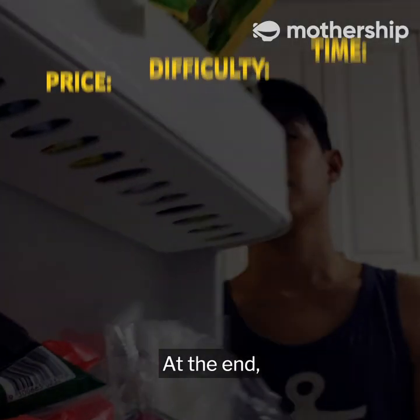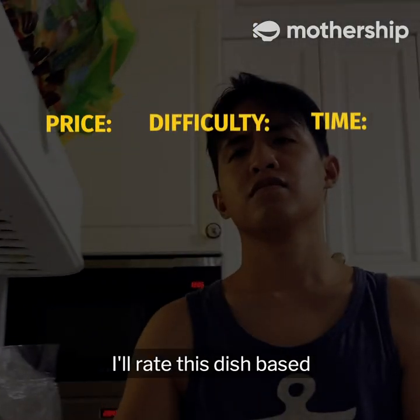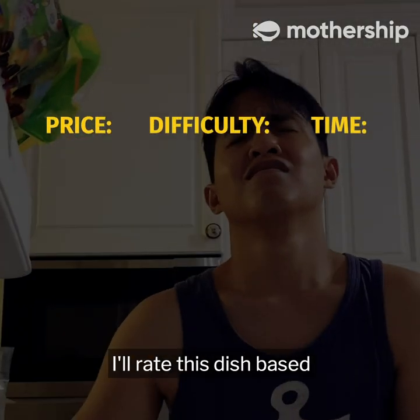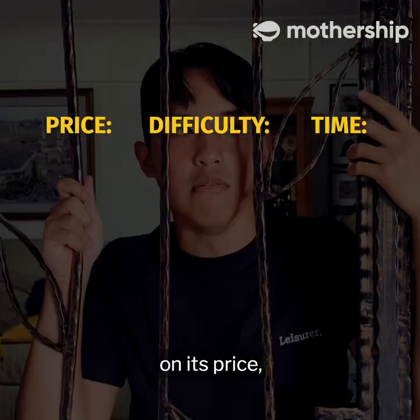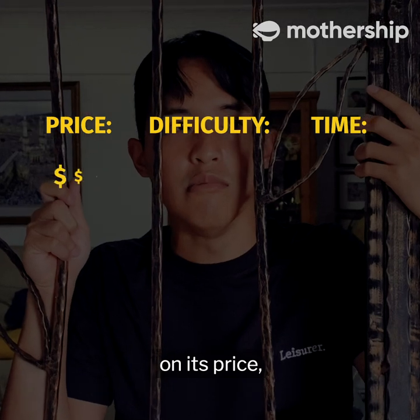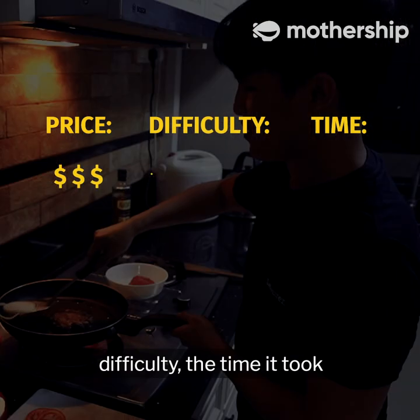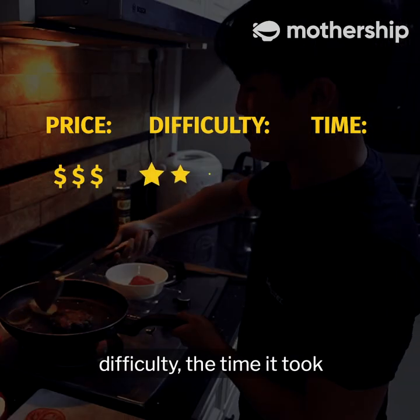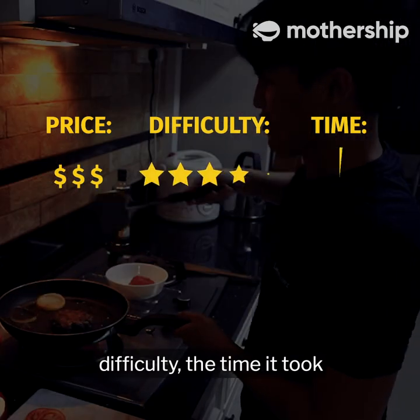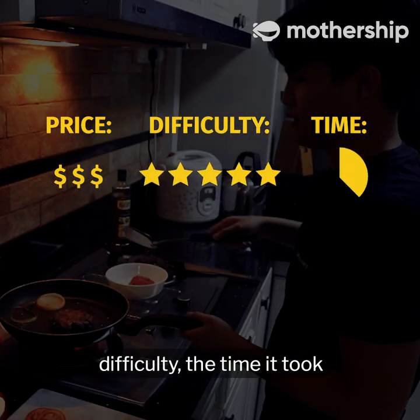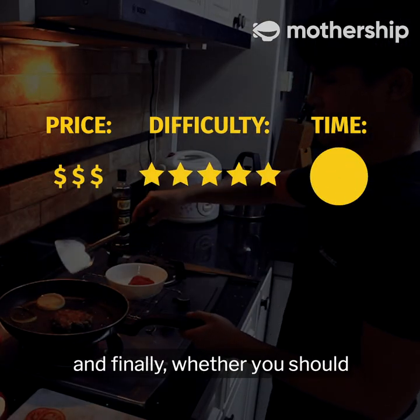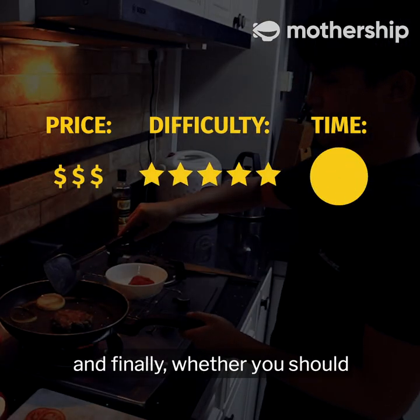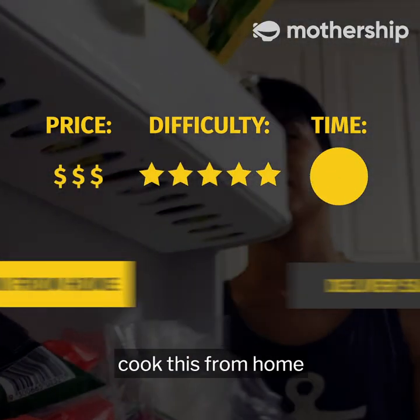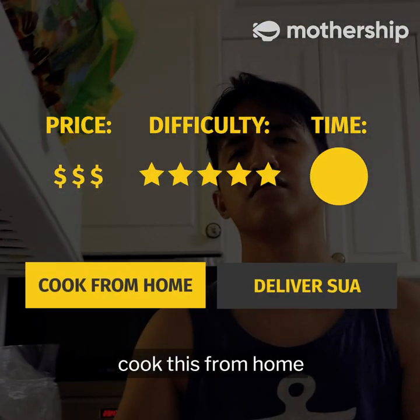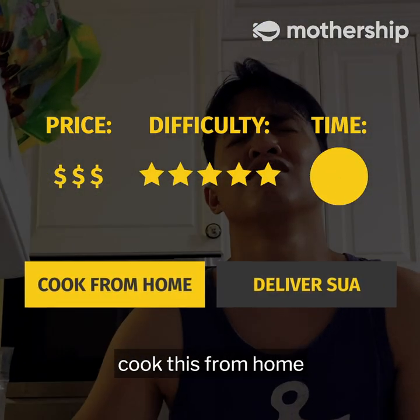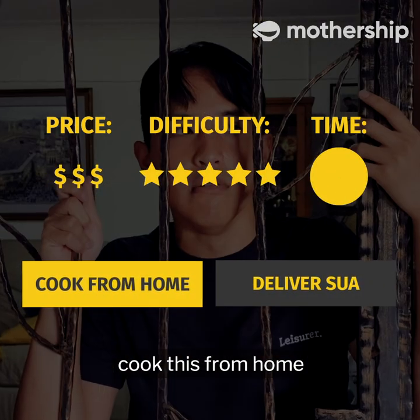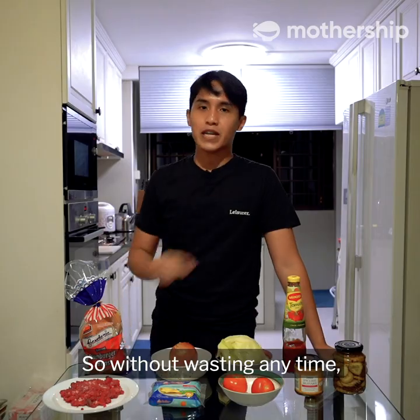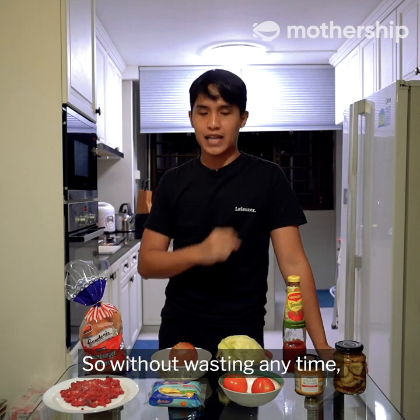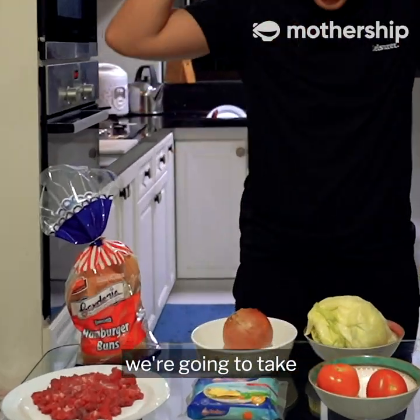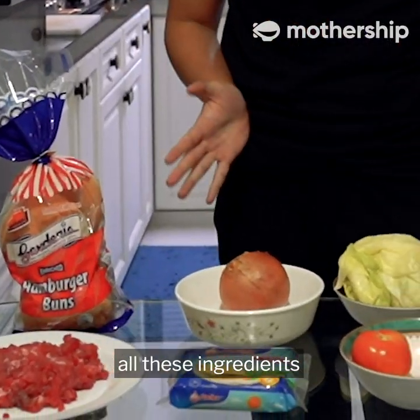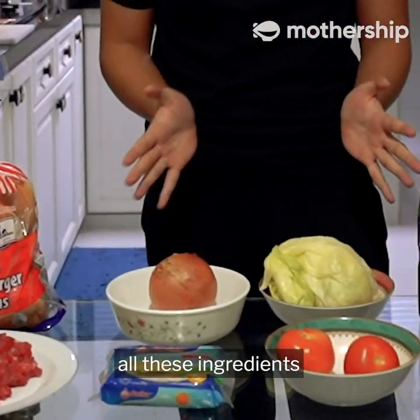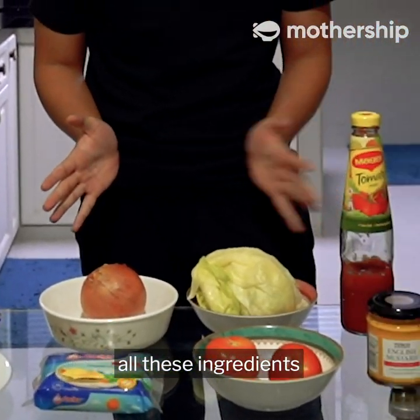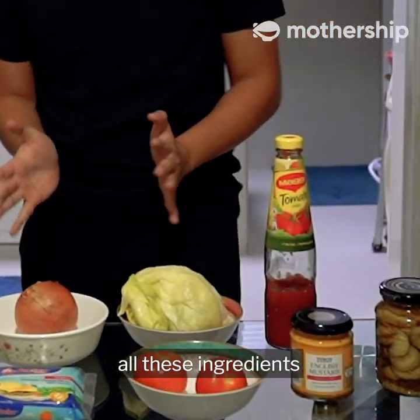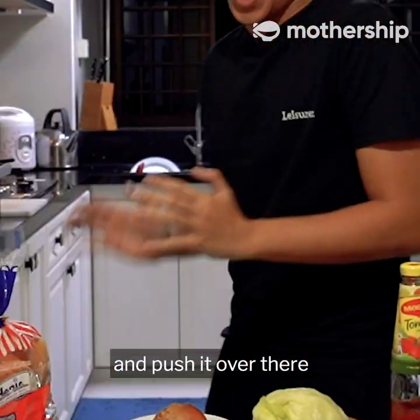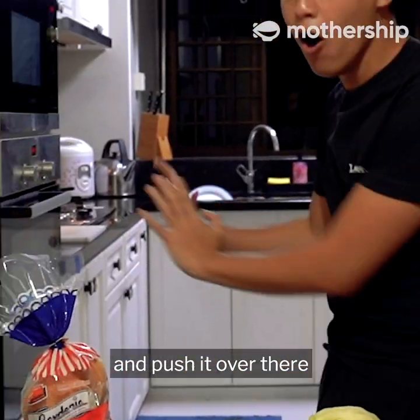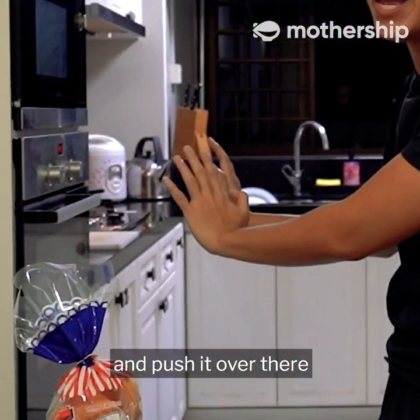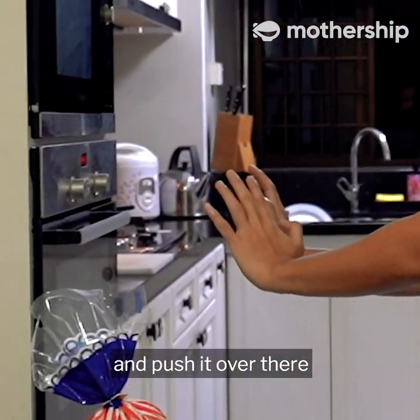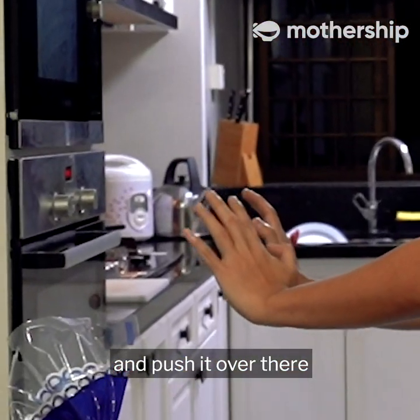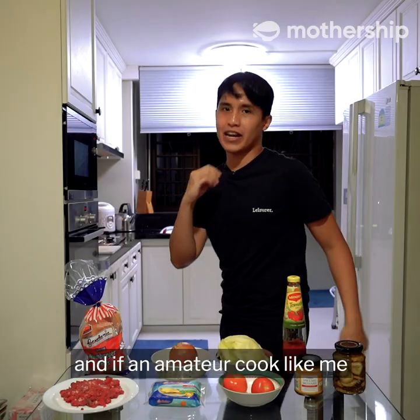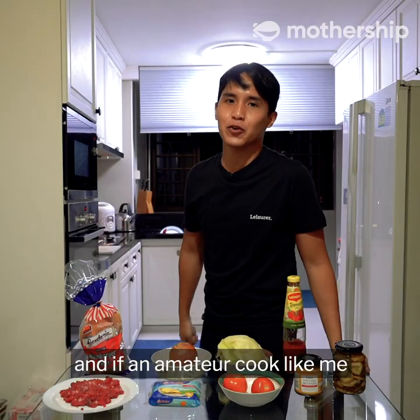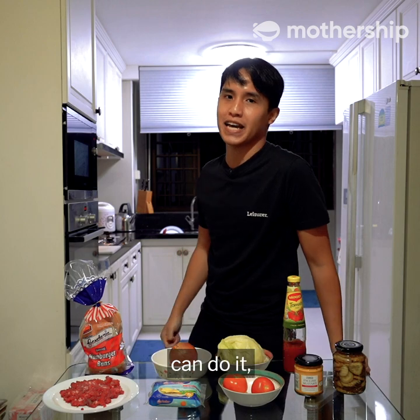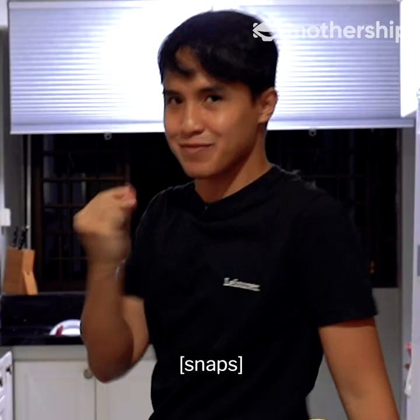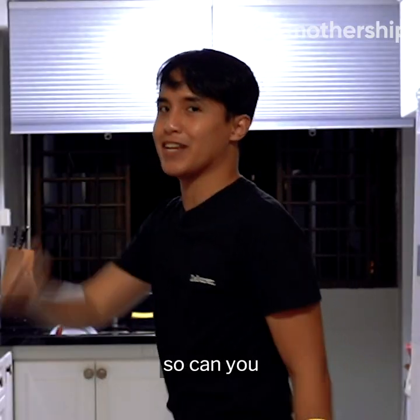At the end, I'll rate this dish based on its price, difficulty, the time it took, and finally whether you should cook this from home. So without wasting any time, we're going to take all these ingredients and push it over there! And if an amateur cook like me can do it, so can you.